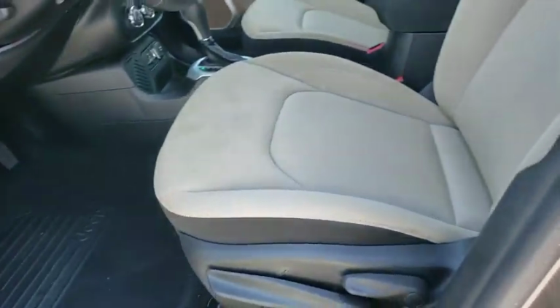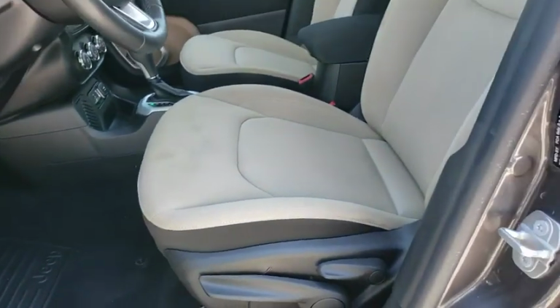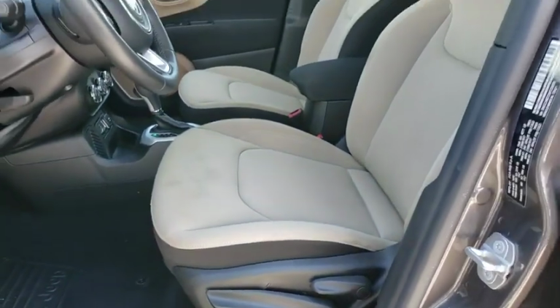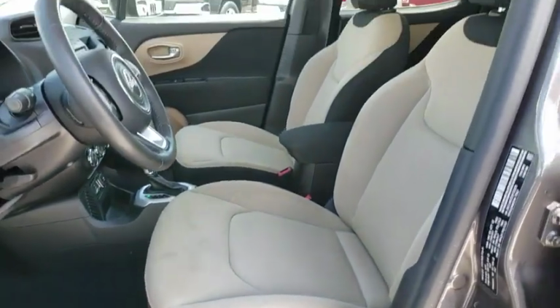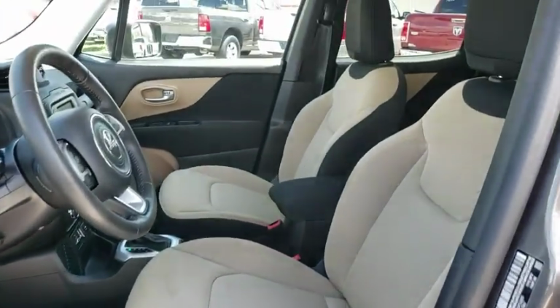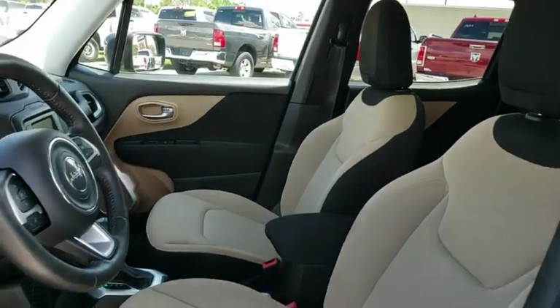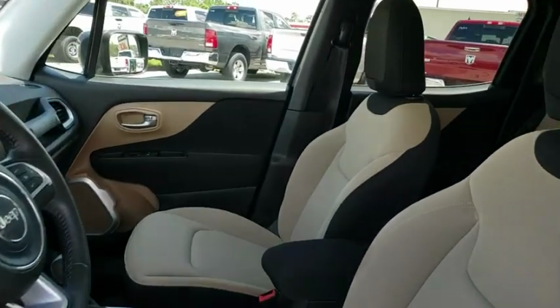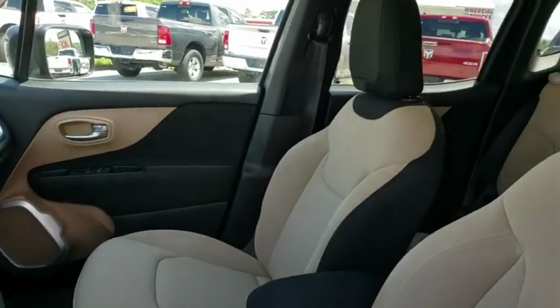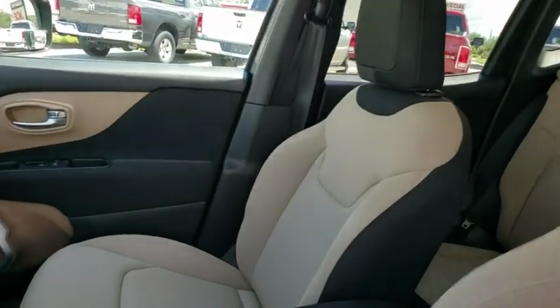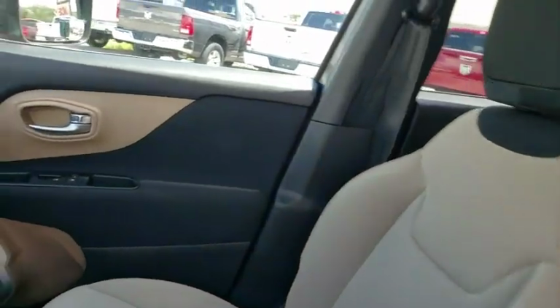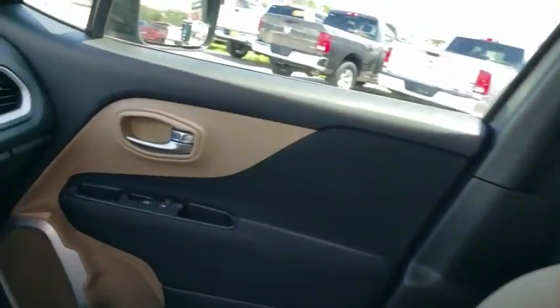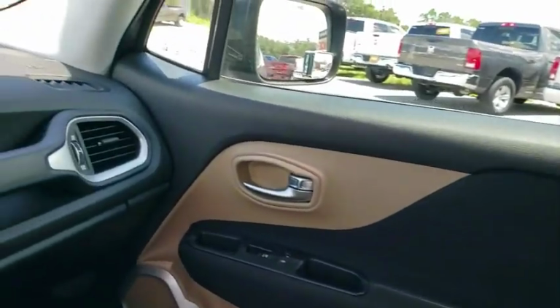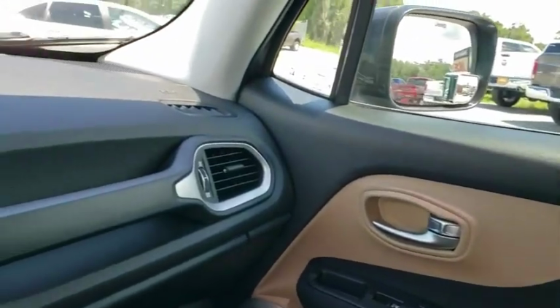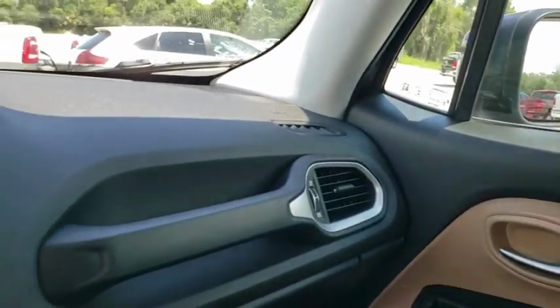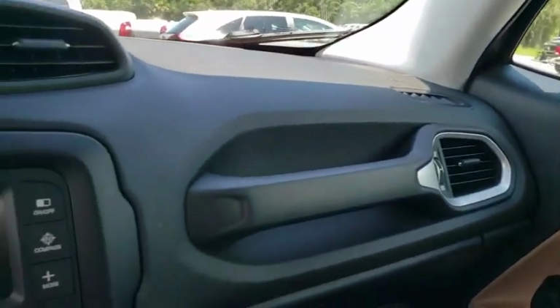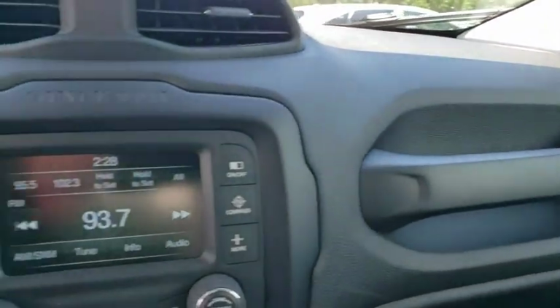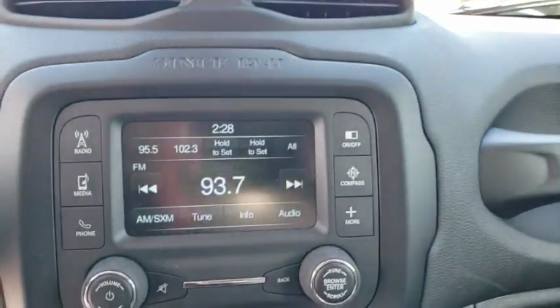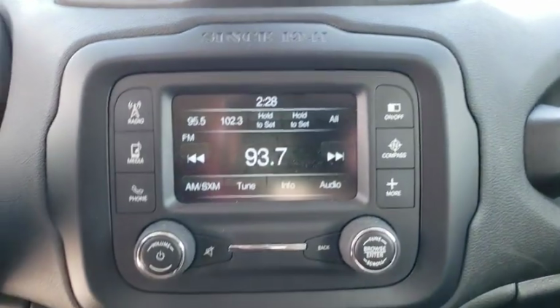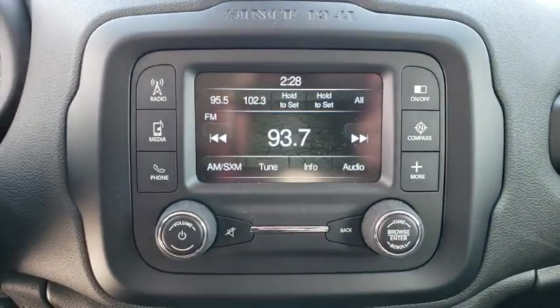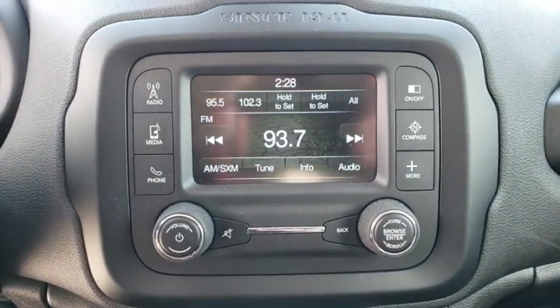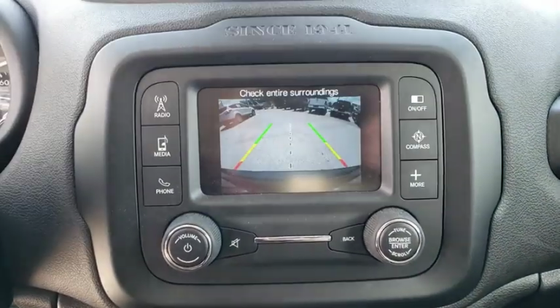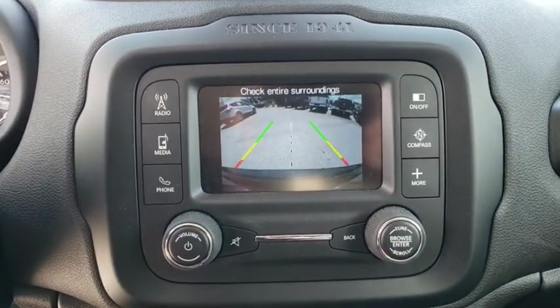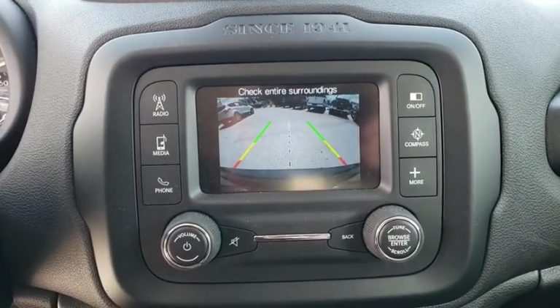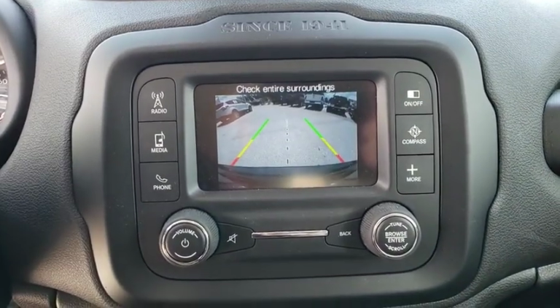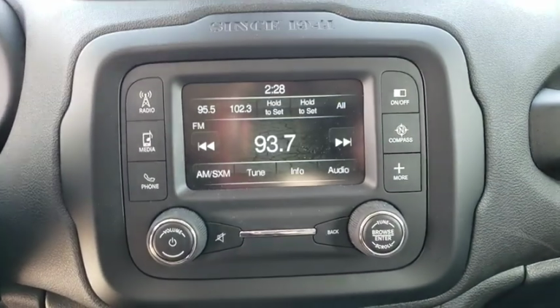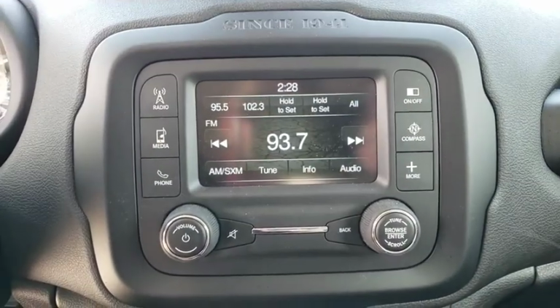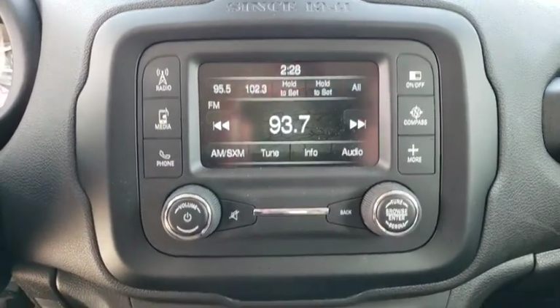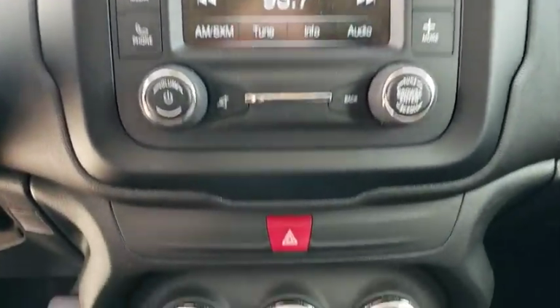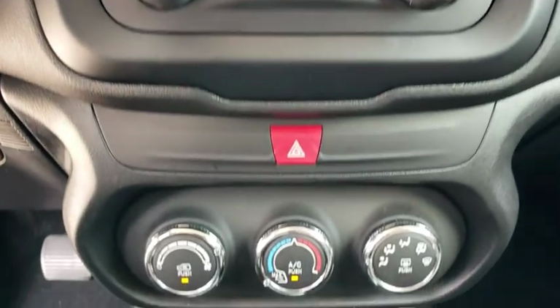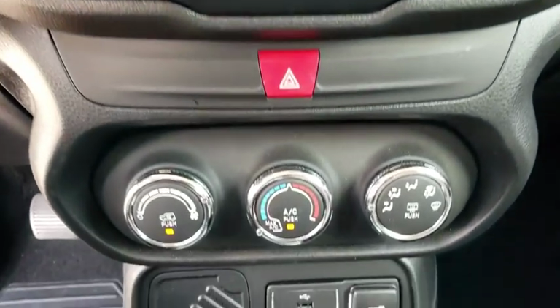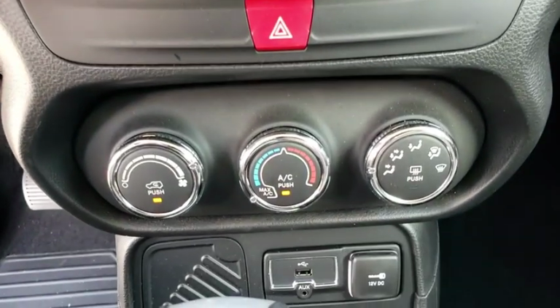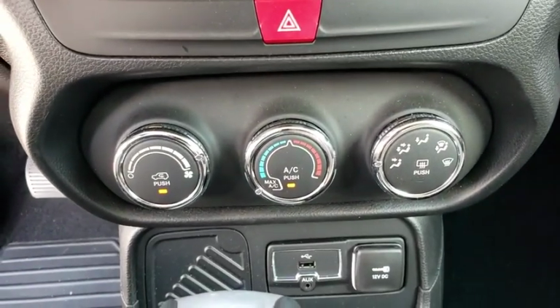Additional features include keyless entry, leather-wrapped steering wheel, Bluetooth, adjustable steering wheel, power steering, floor mats, four-wheel disc brakes, aluminum wheels, cruise control, AM-FM stereo radio, rear defrost, front-wheel drive, and power windows.